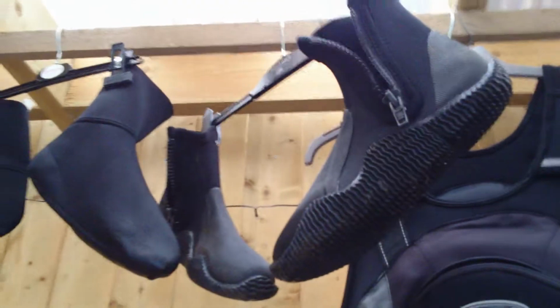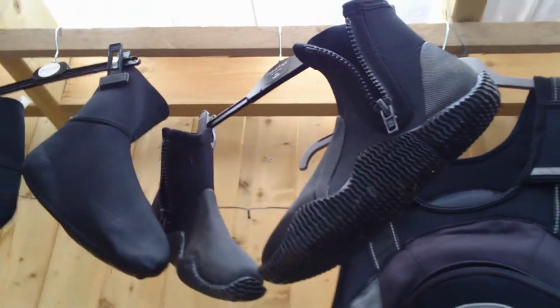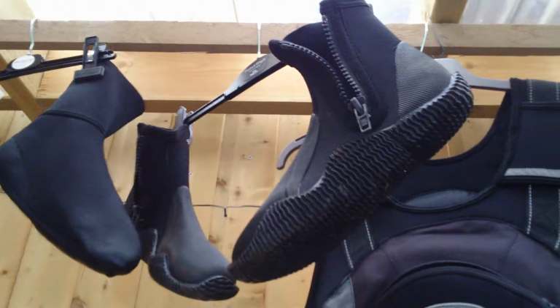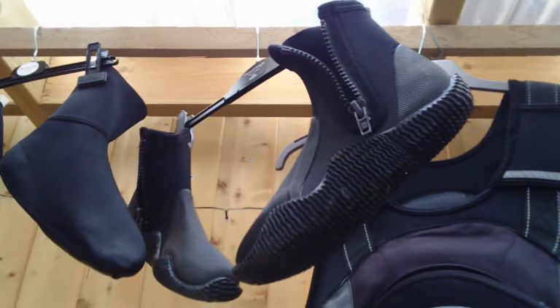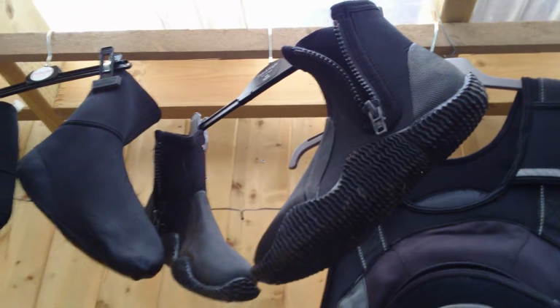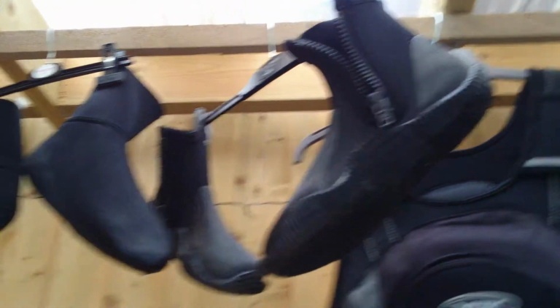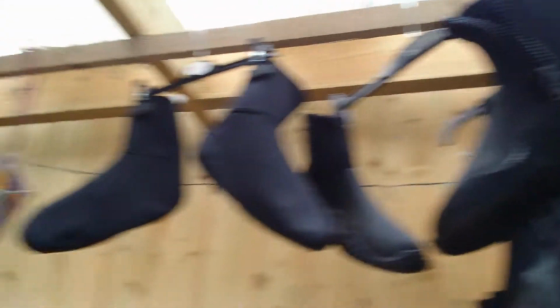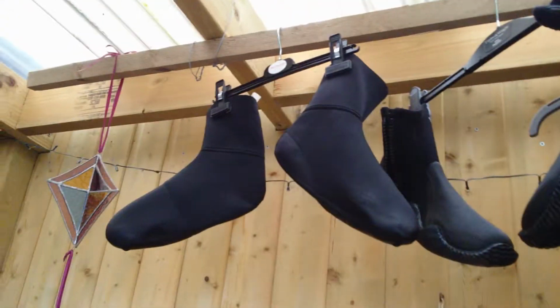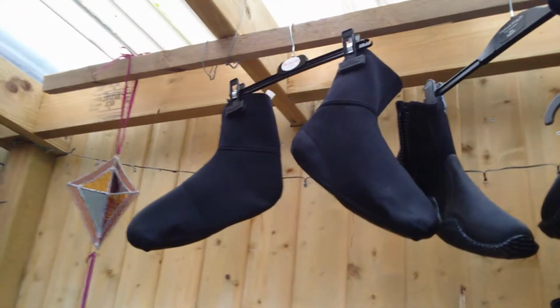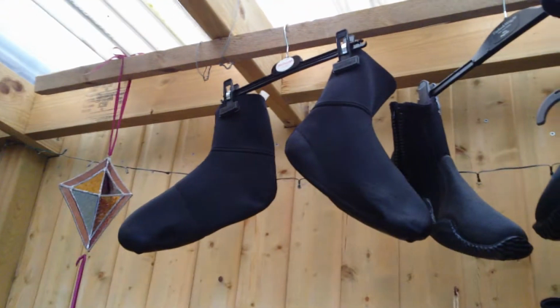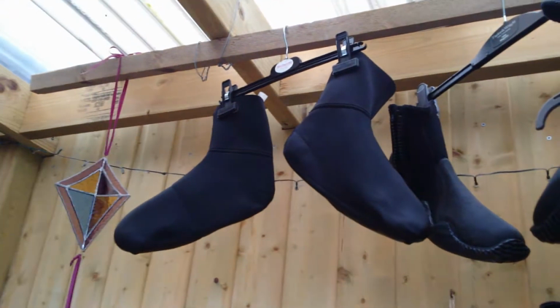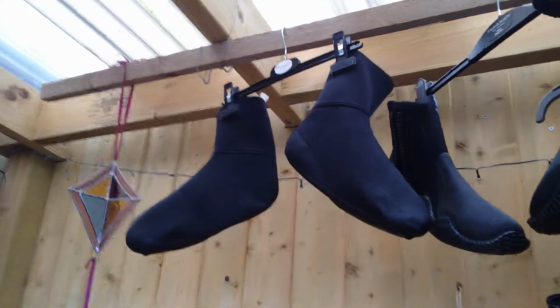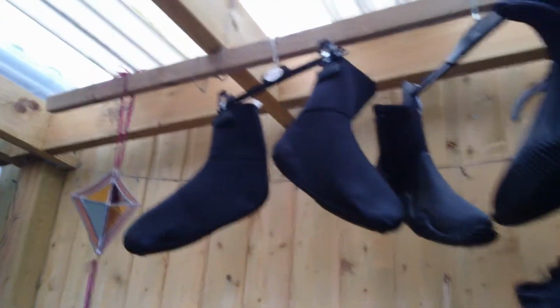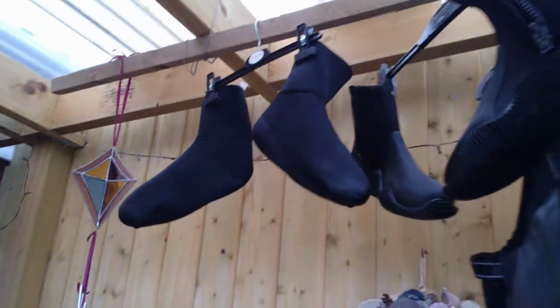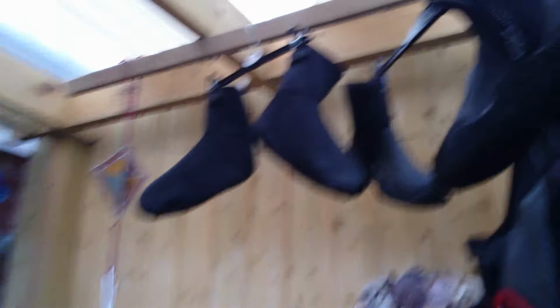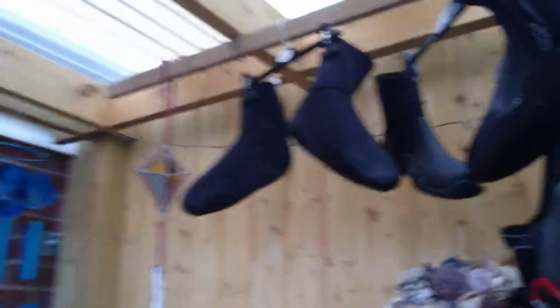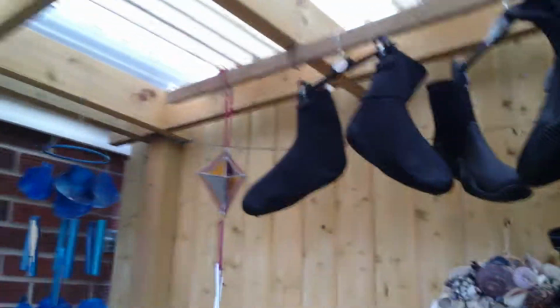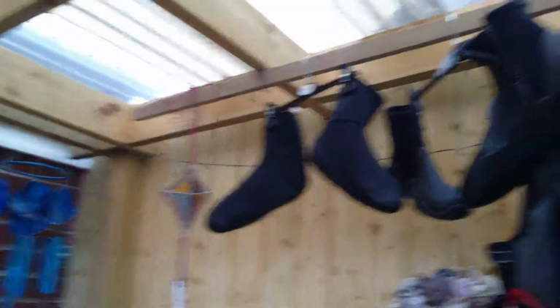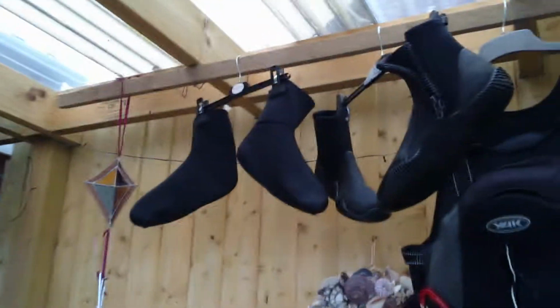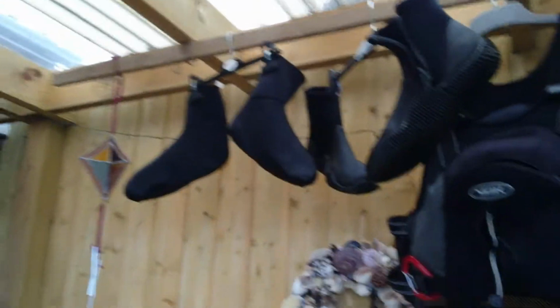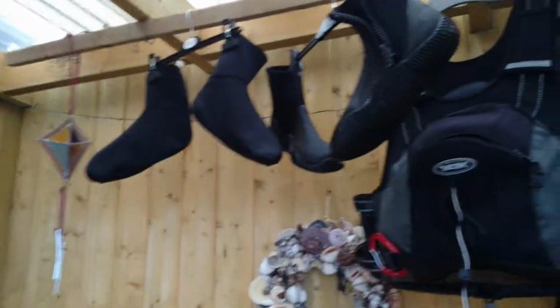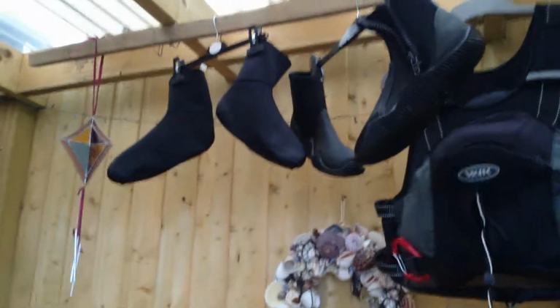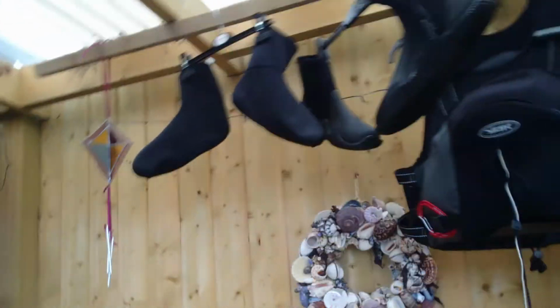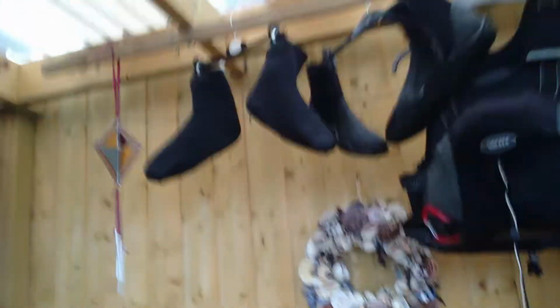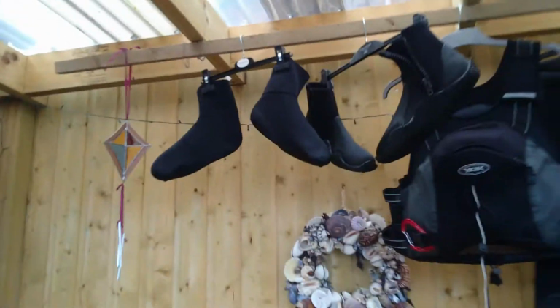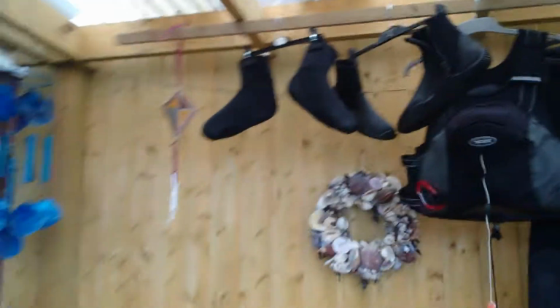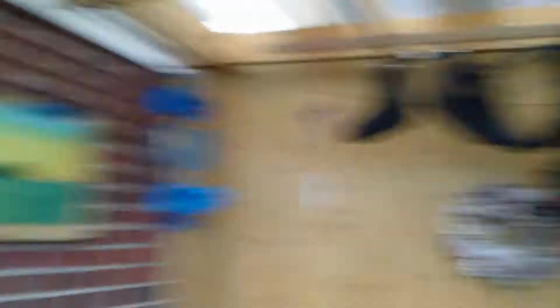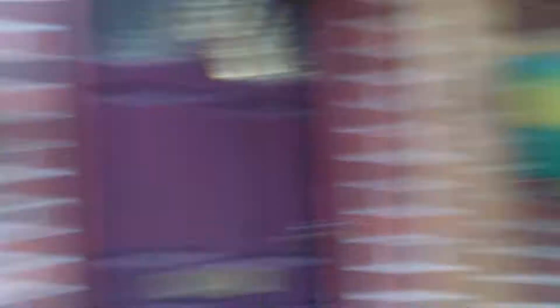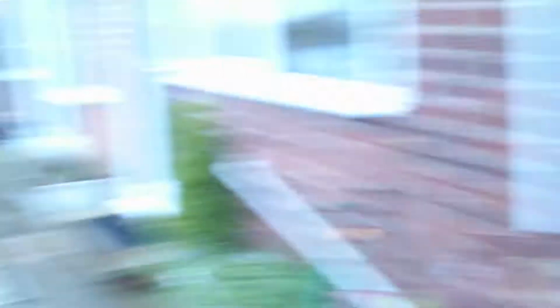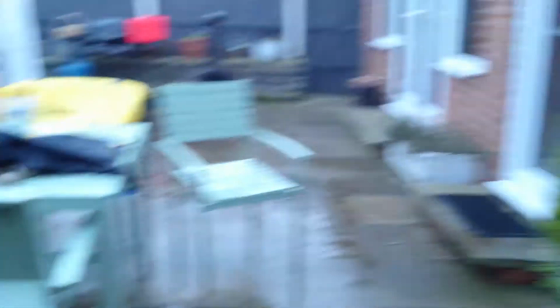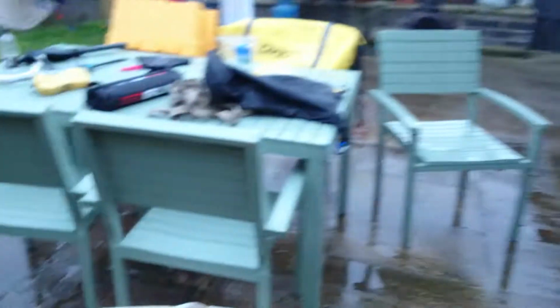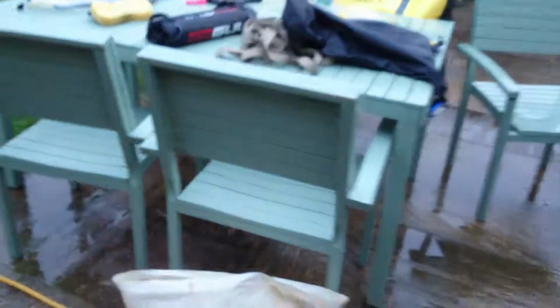There's my boots and some neoprene socks just to keep your feet warm. They're really helpful if you're wearing a wetsuit, but I still wear them under my dry suit just to keep my feet warm.